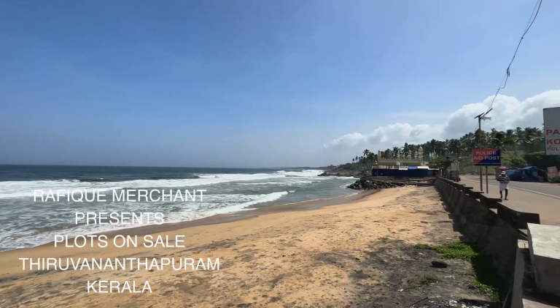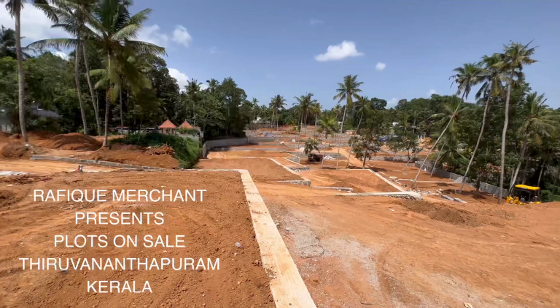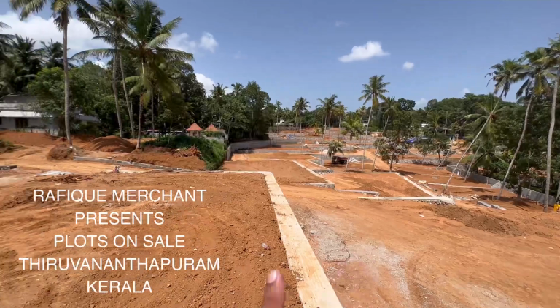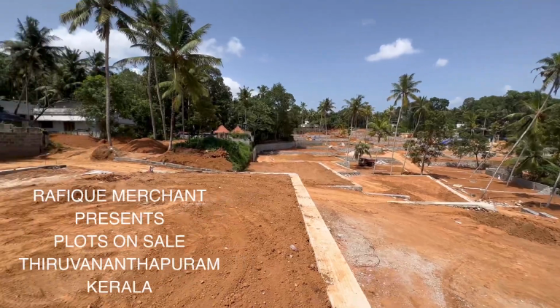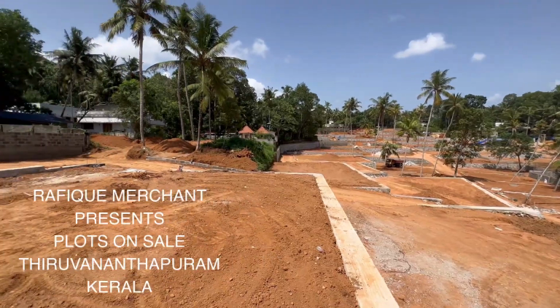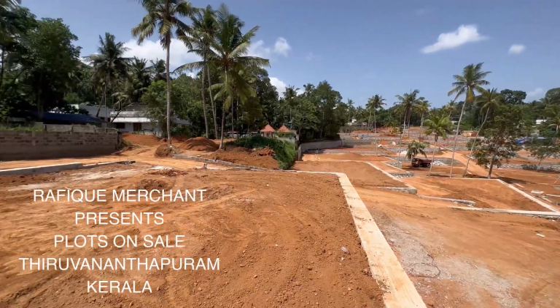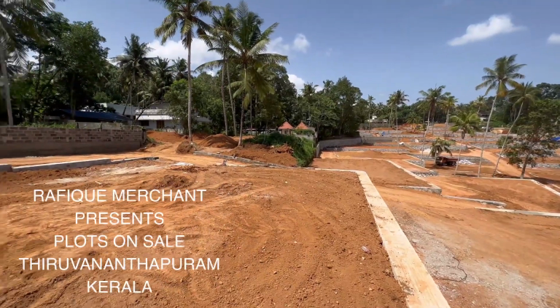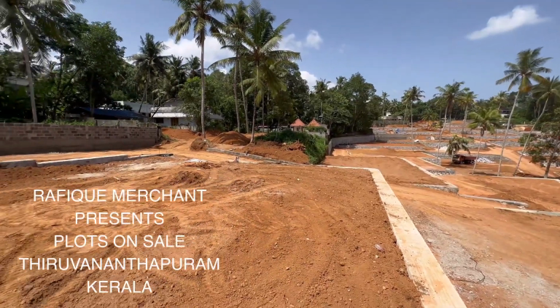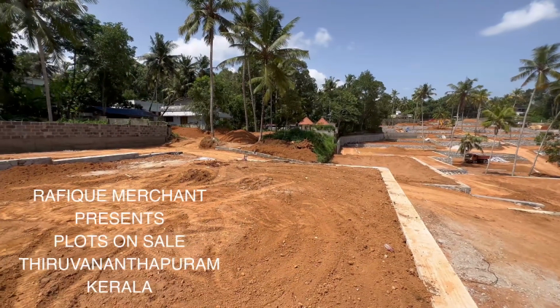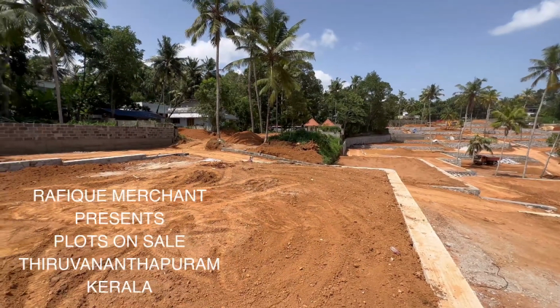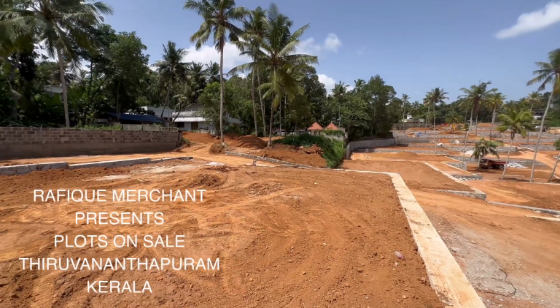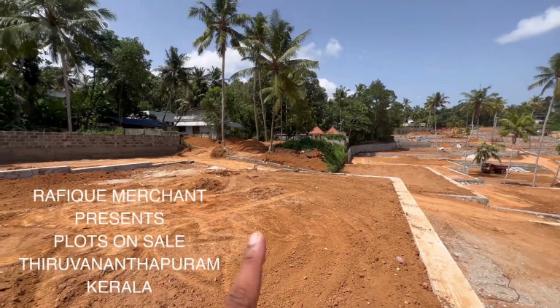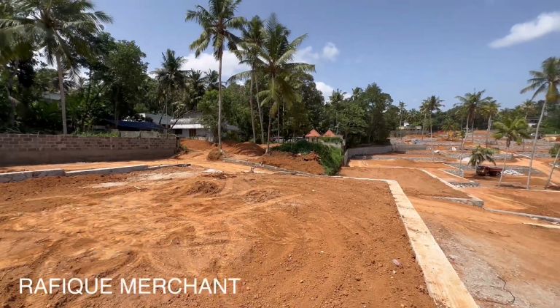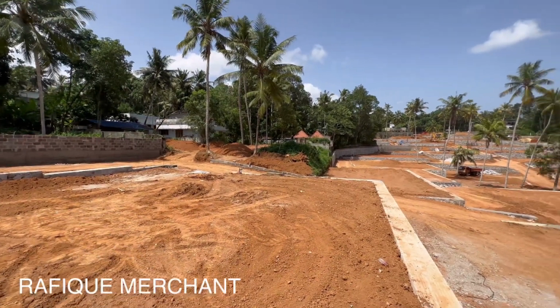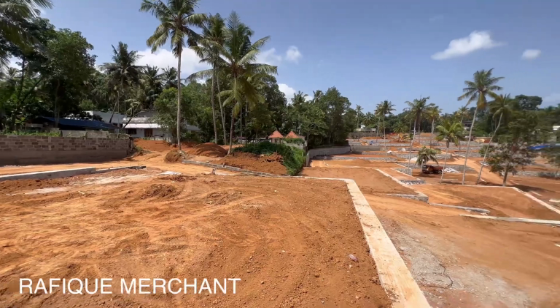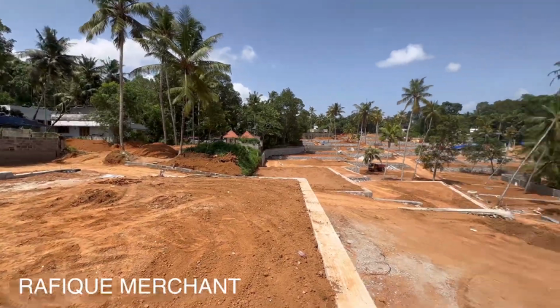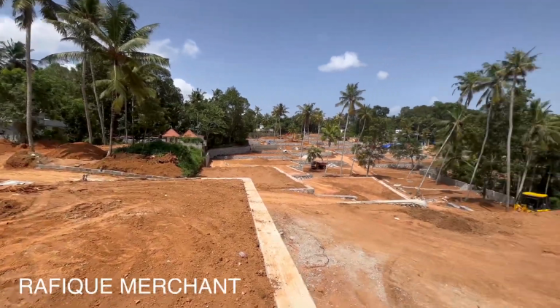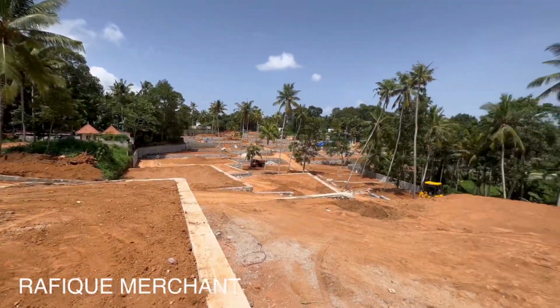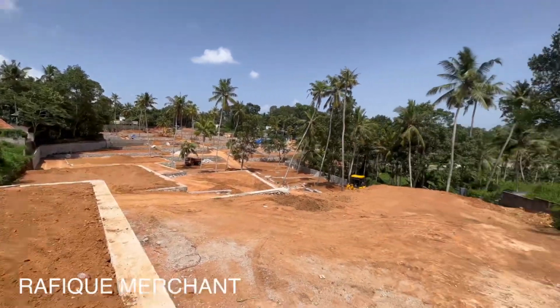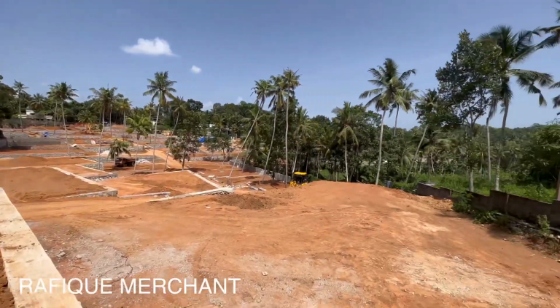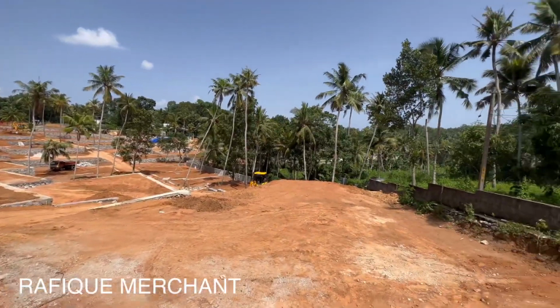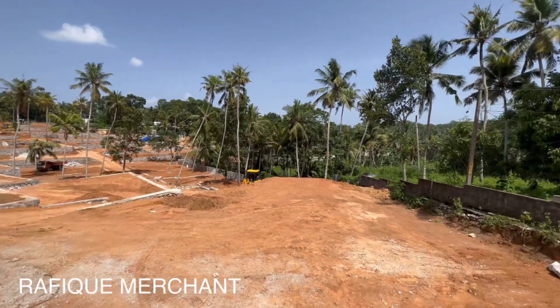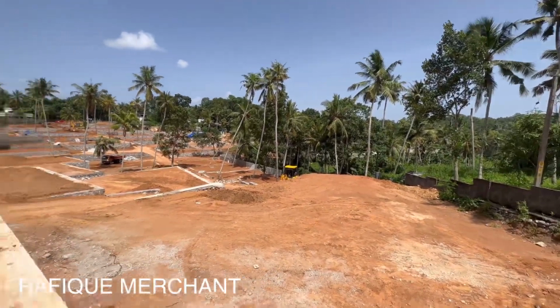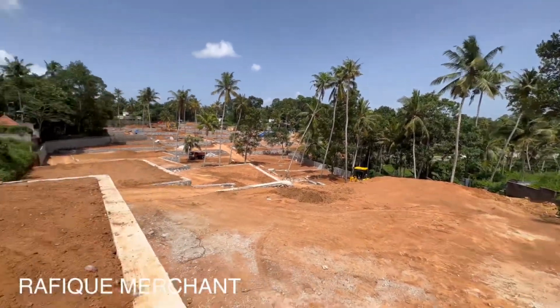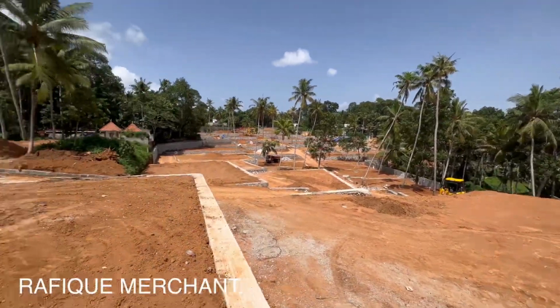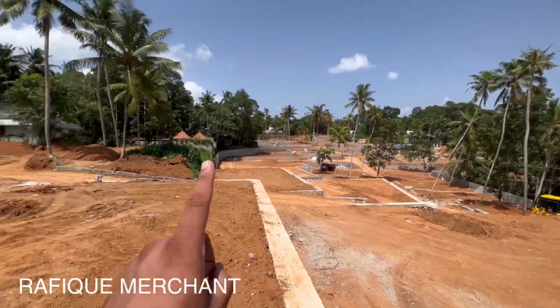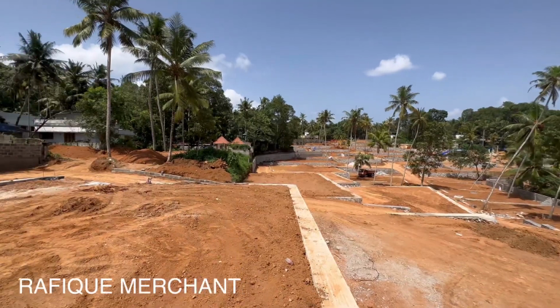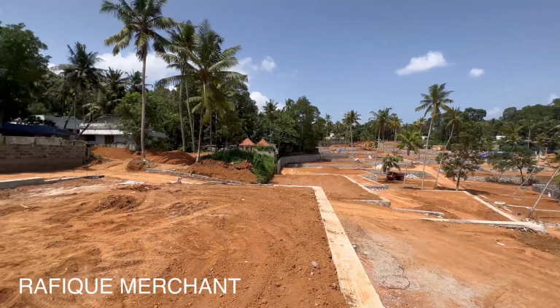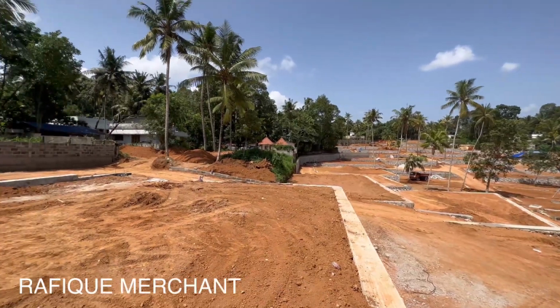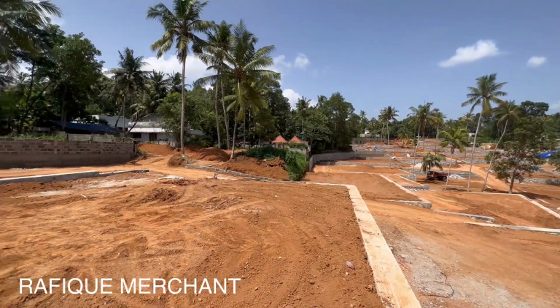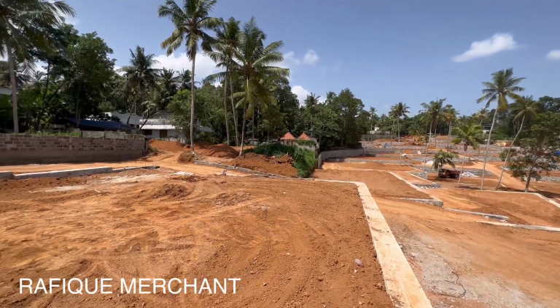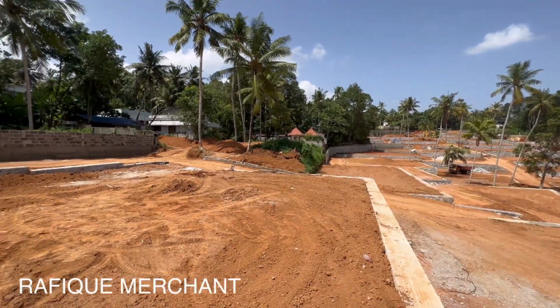We have come to check out Plot Villa Plots. This is at Kattai Konam, Thiruvananthapuram, Kerala. We love Kerala. This is beautiful and great and green, and it is just 100 meters away from NH66 and MC Road.